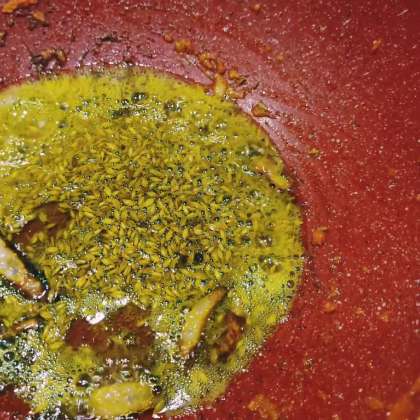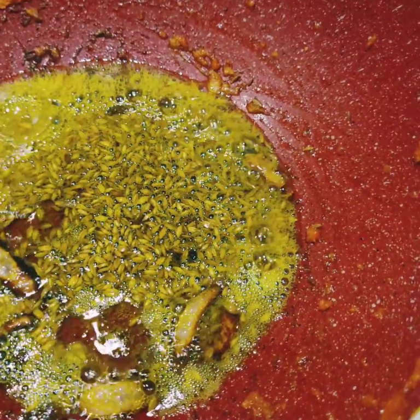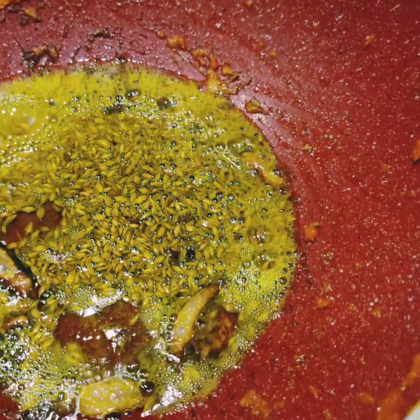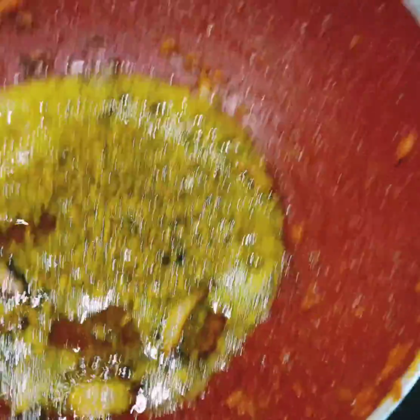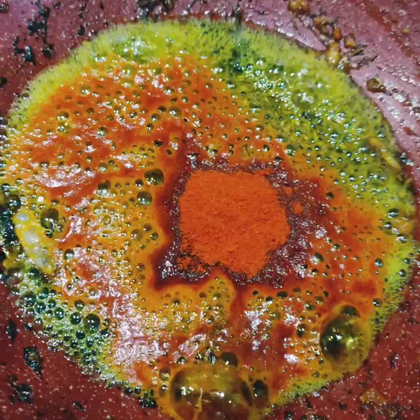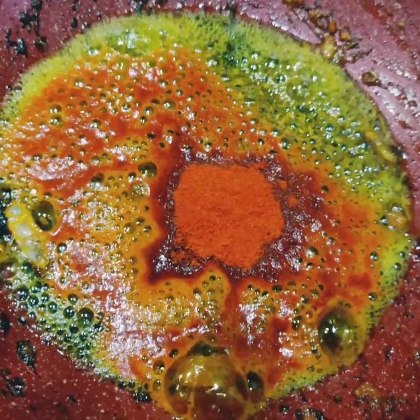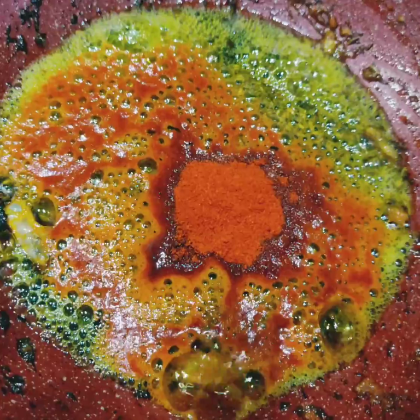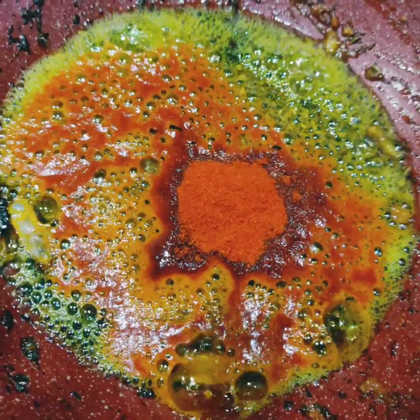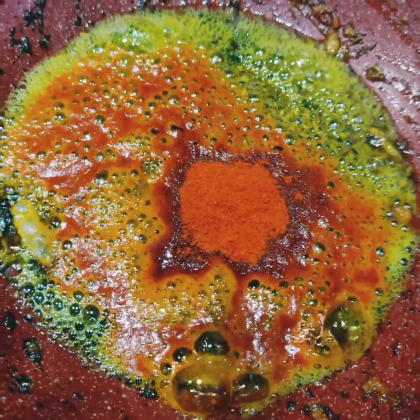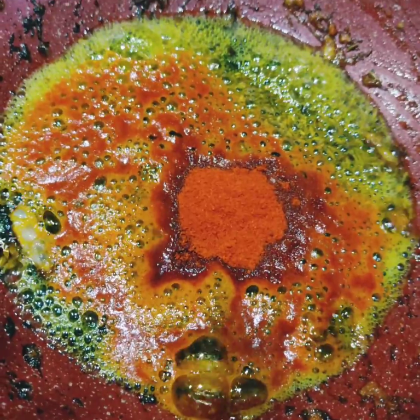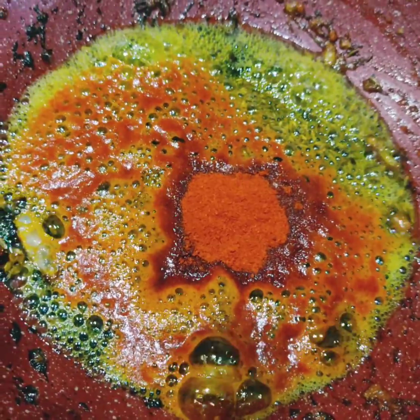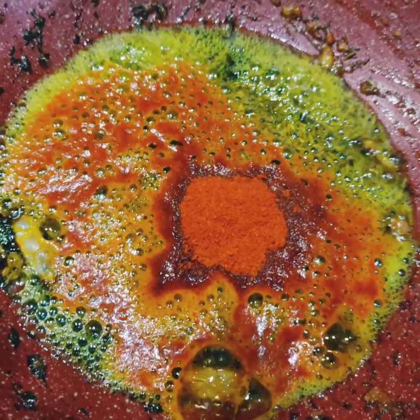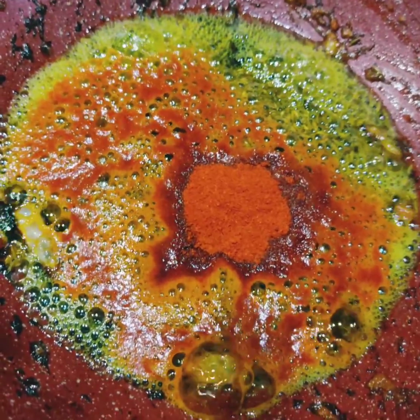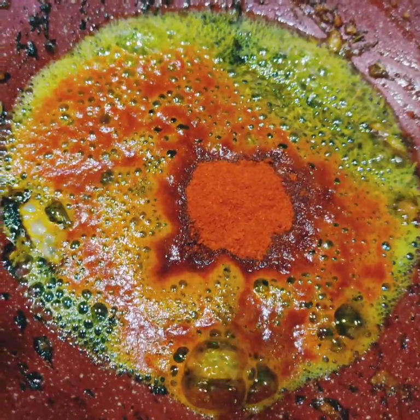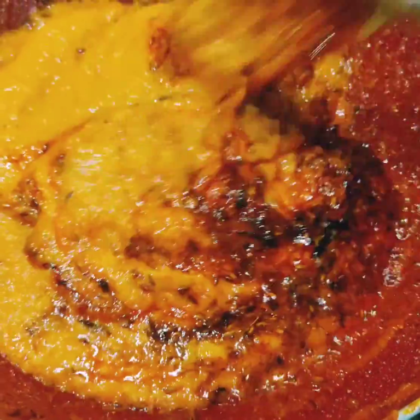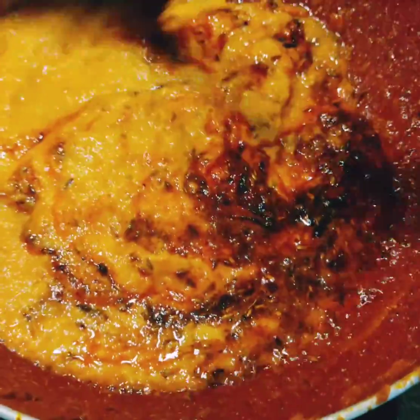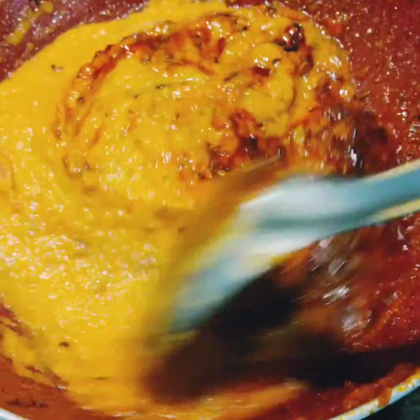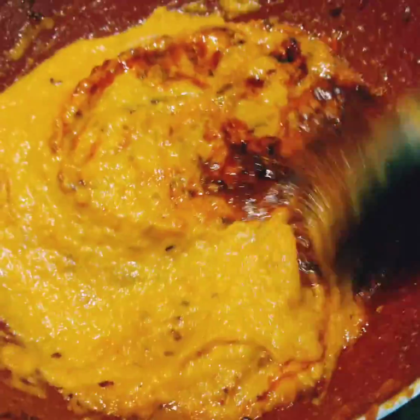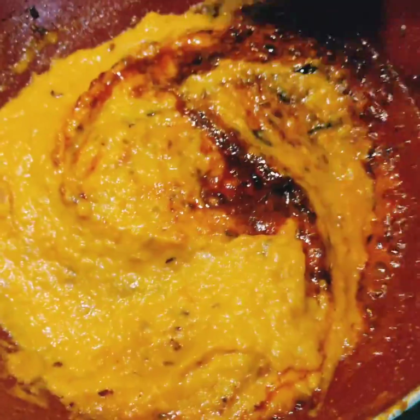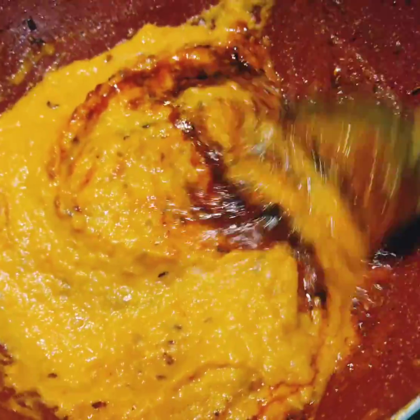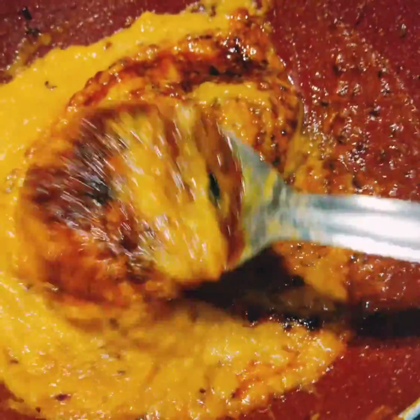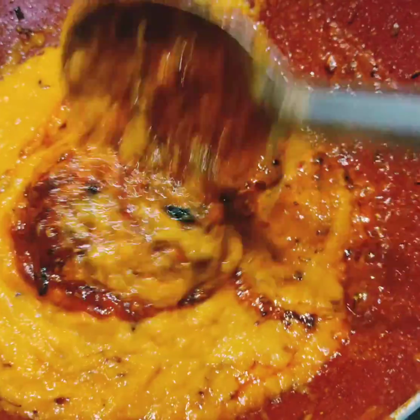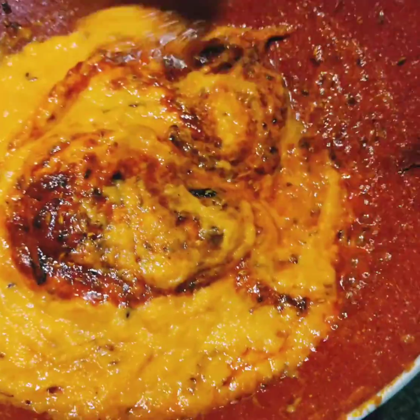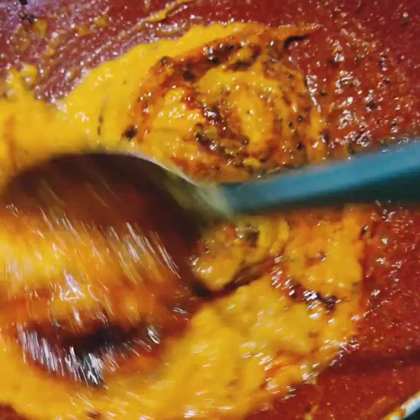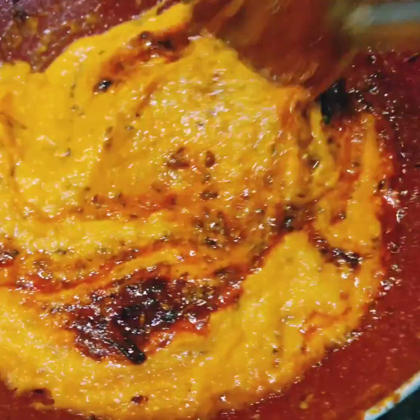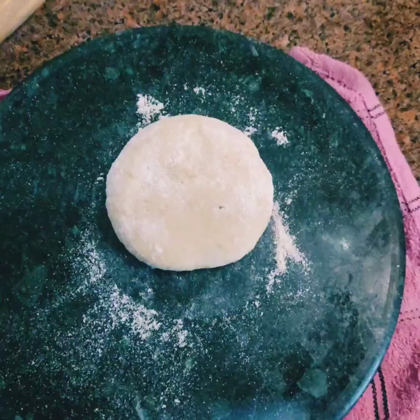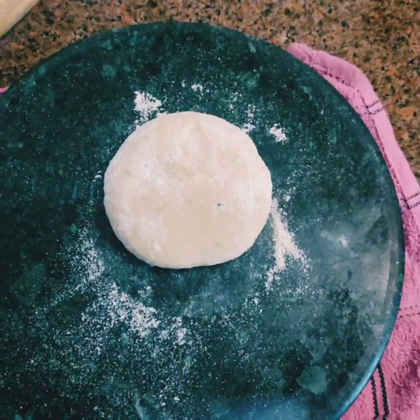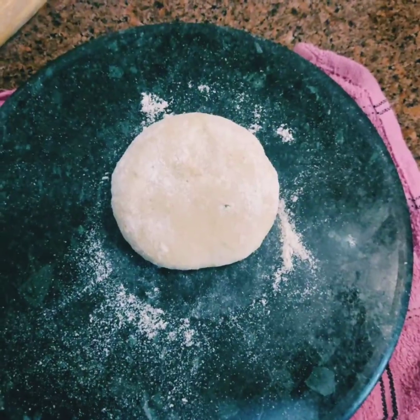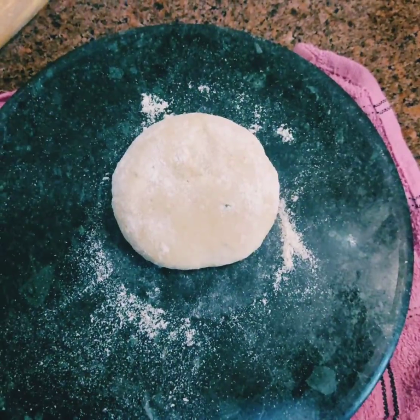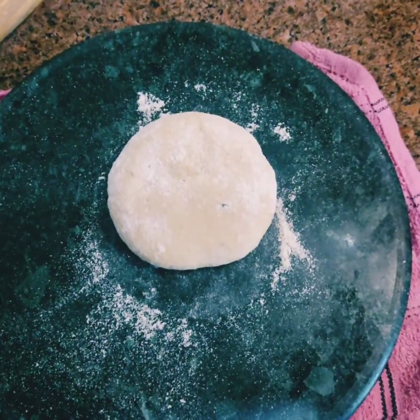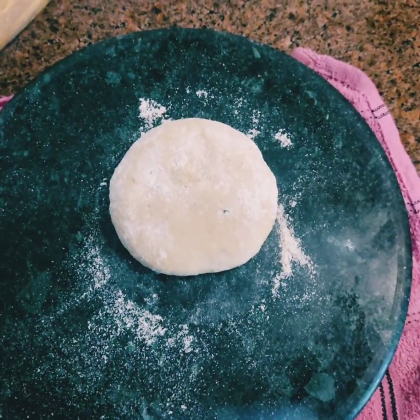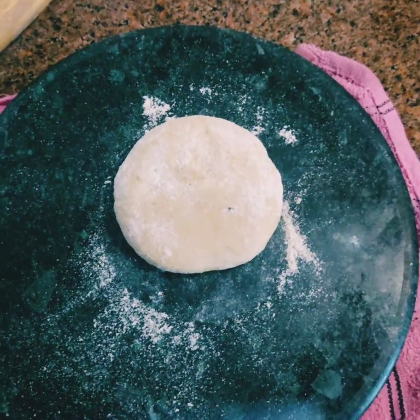In the same pan again, I added some jeera and Kashmiri lal mirch, and then added the blended tomato and onion mixture right into it.